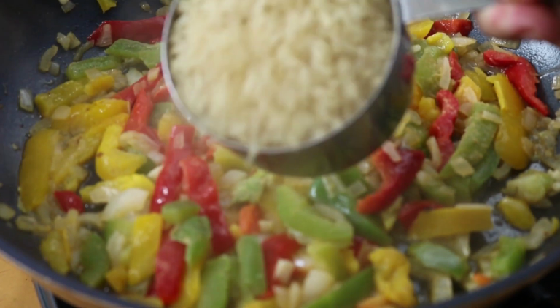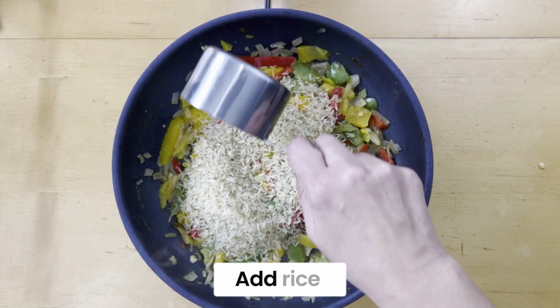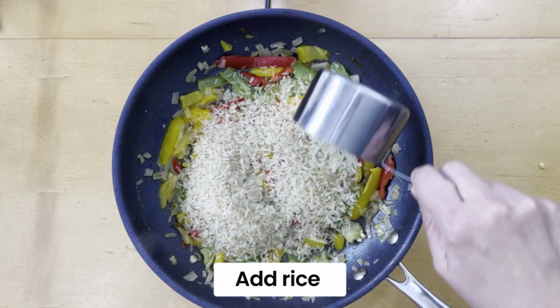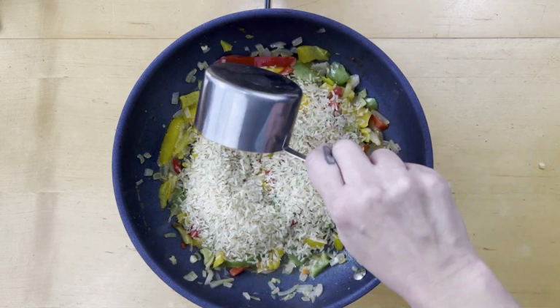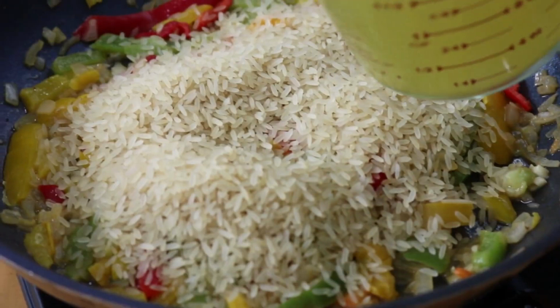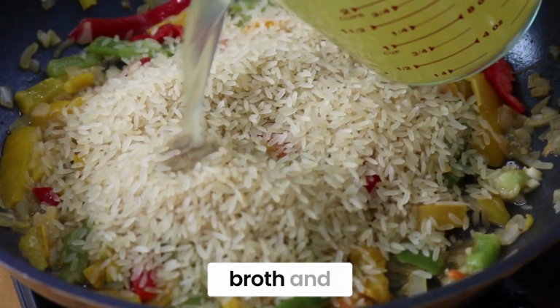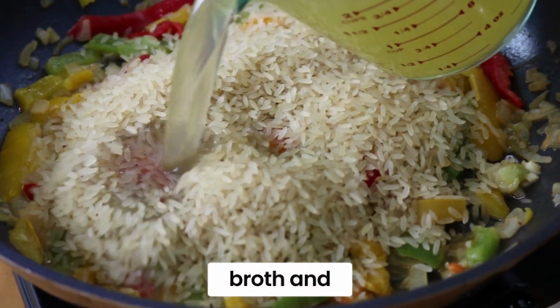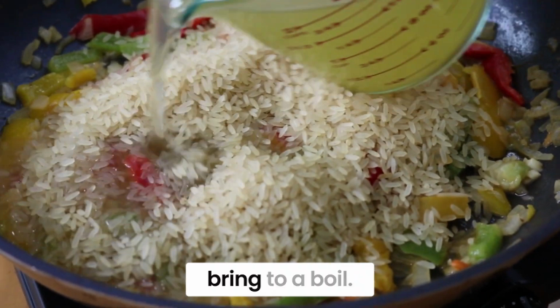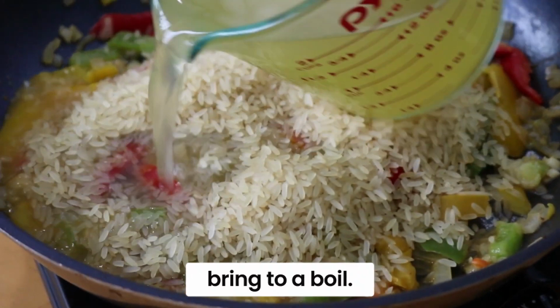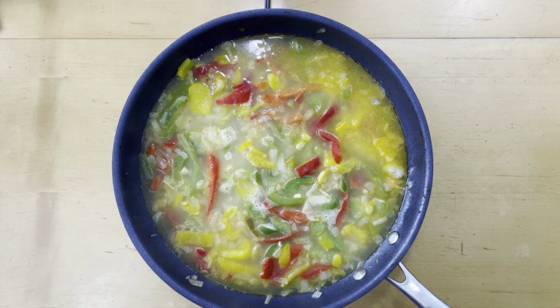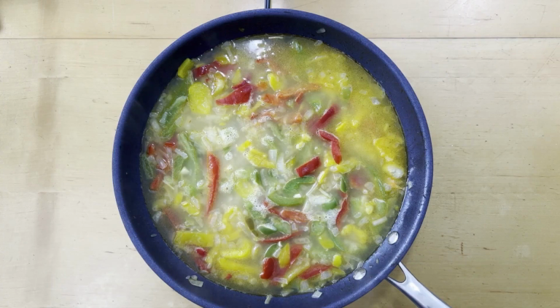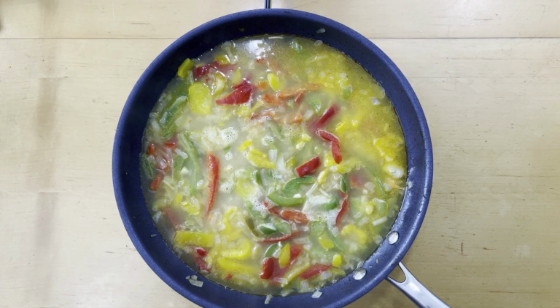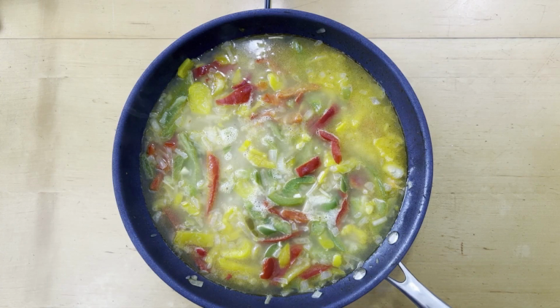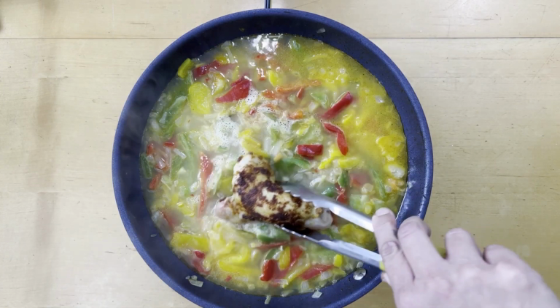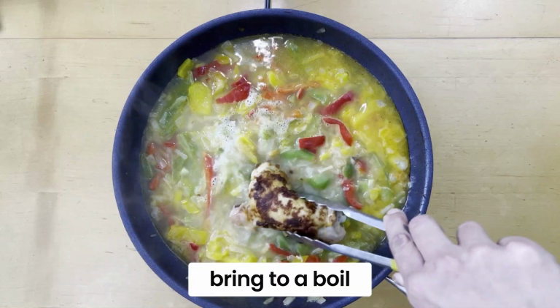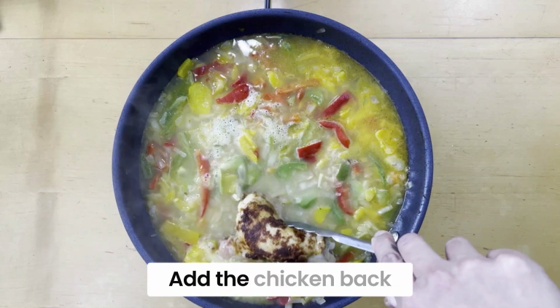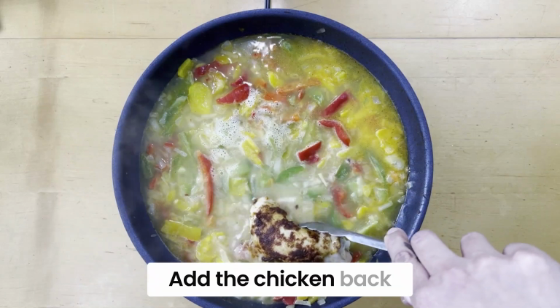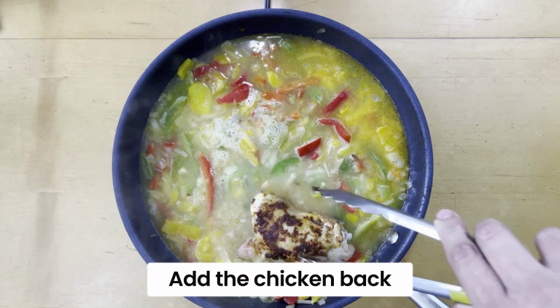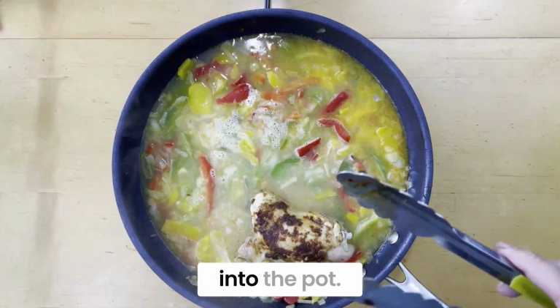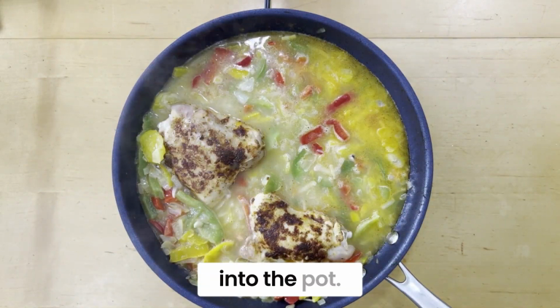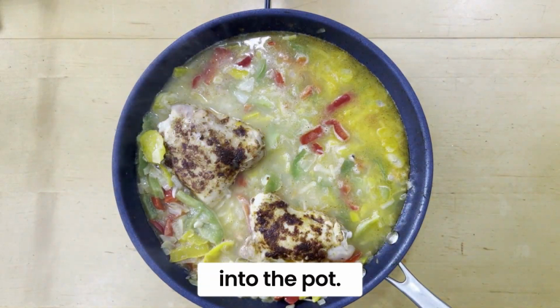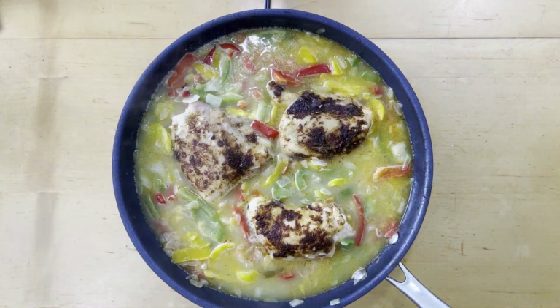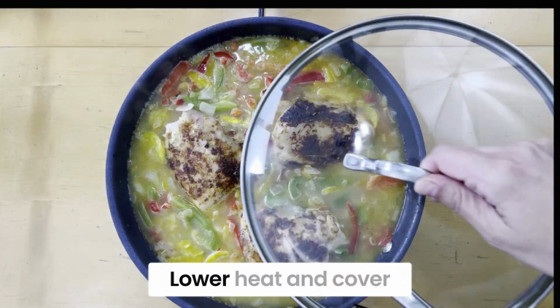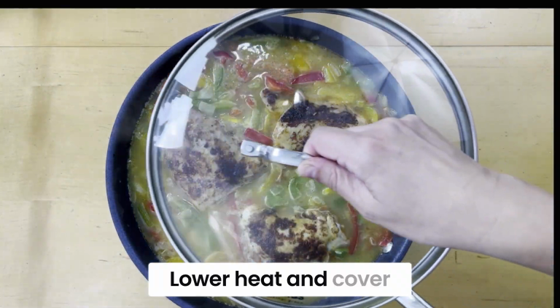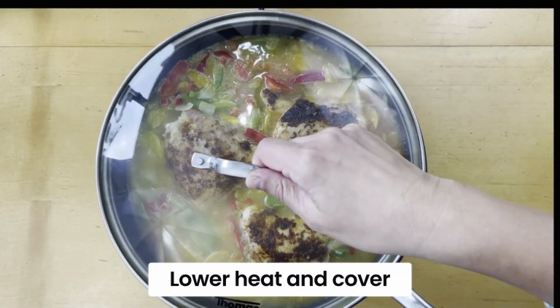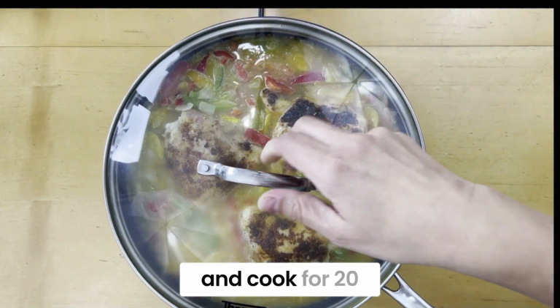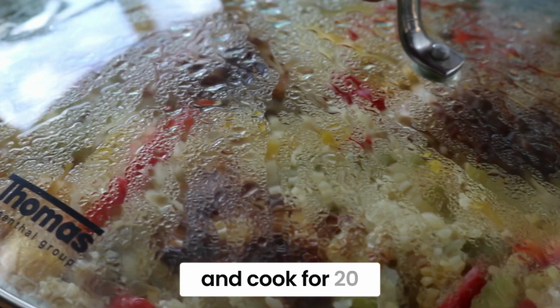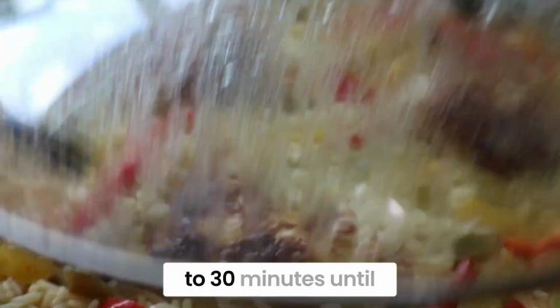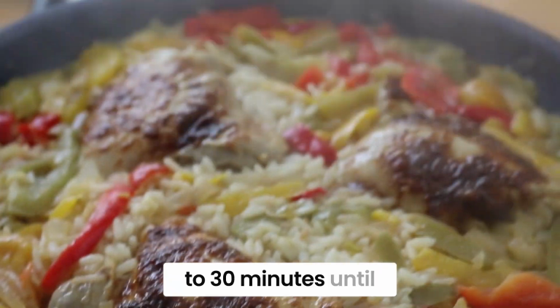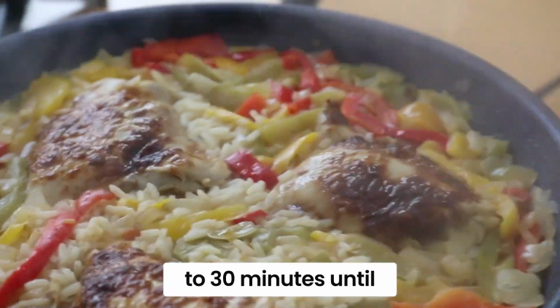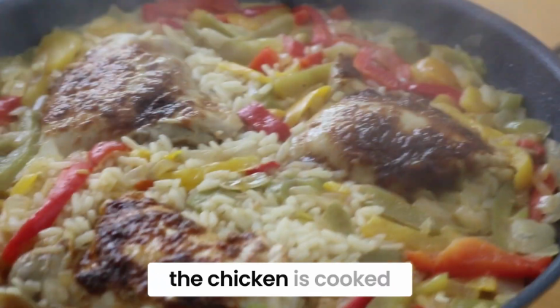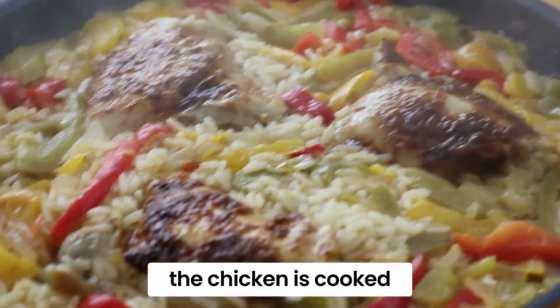Add rice and broth and bring to a boil. Add the chicken back into the pot. Lower heat, cover, and cook for 20 to 30 minutes until the chicken is cooked through.